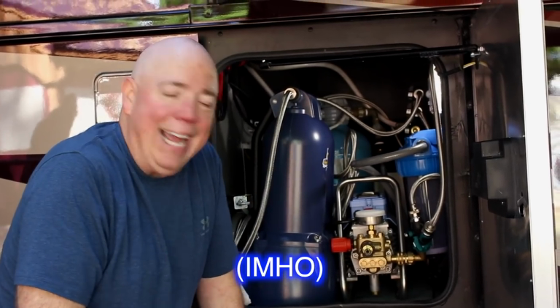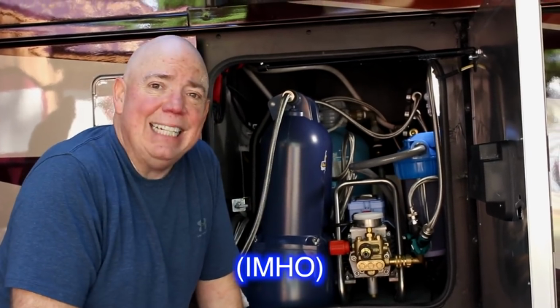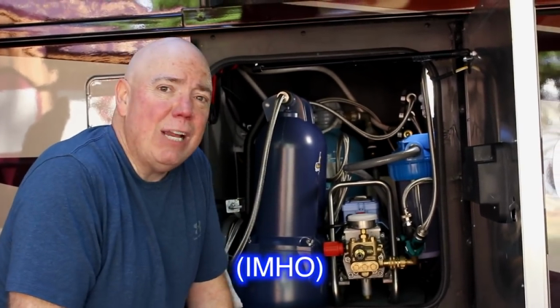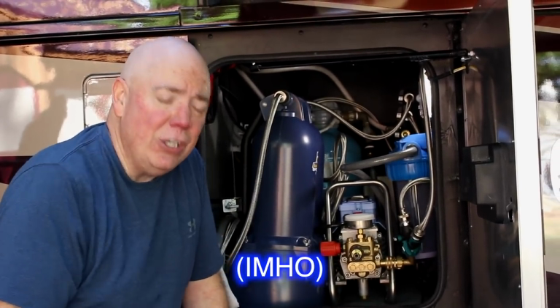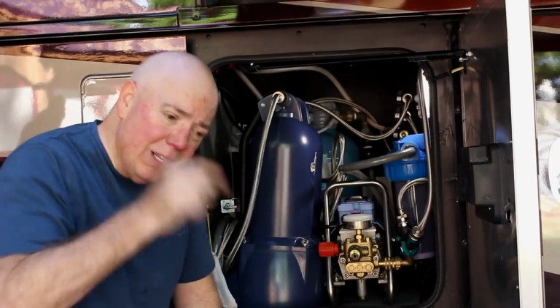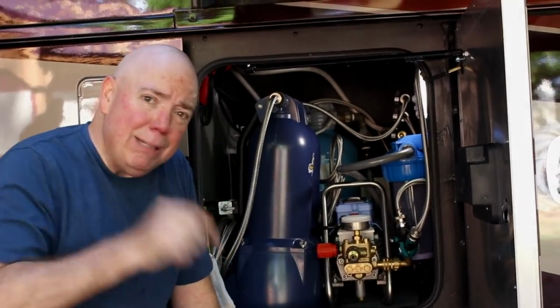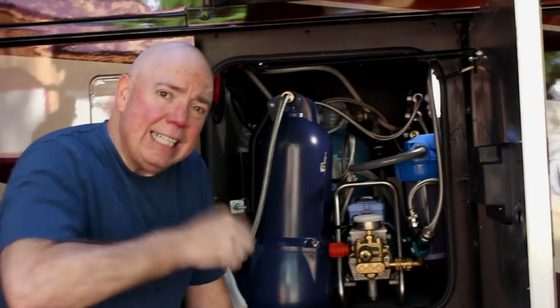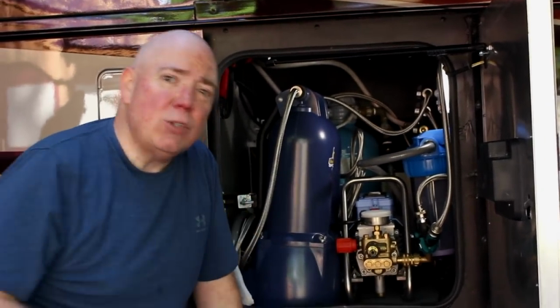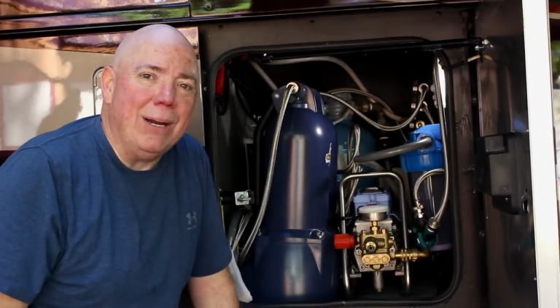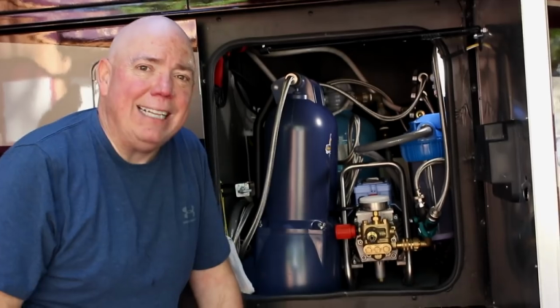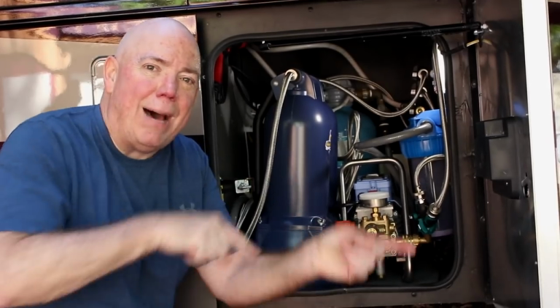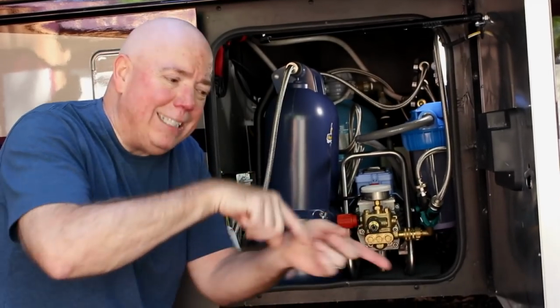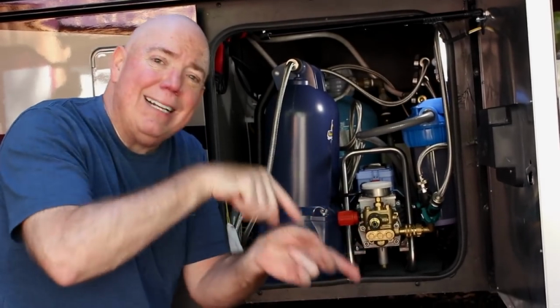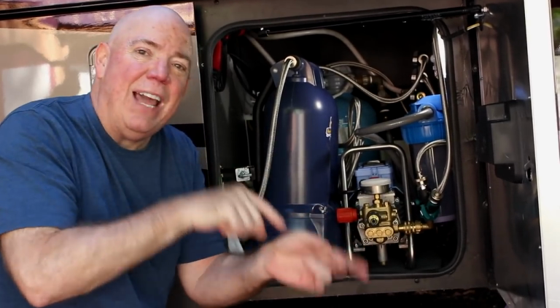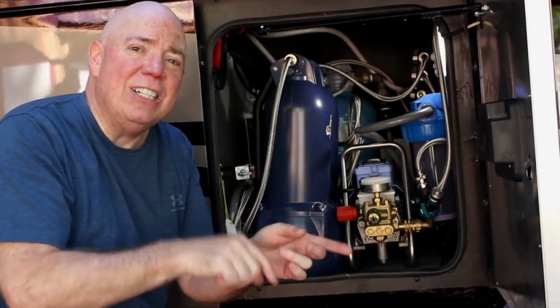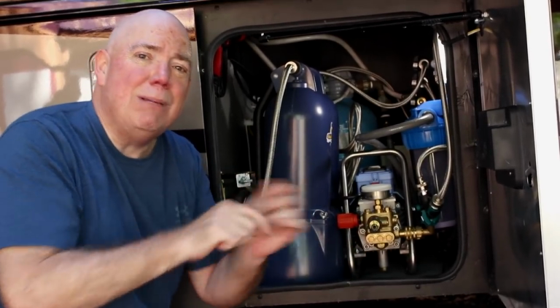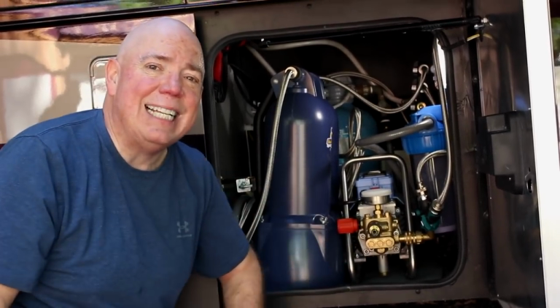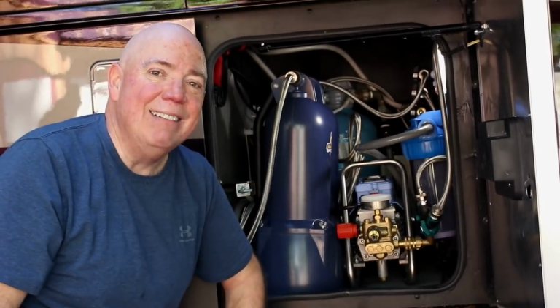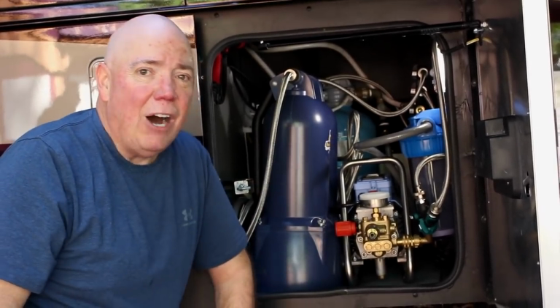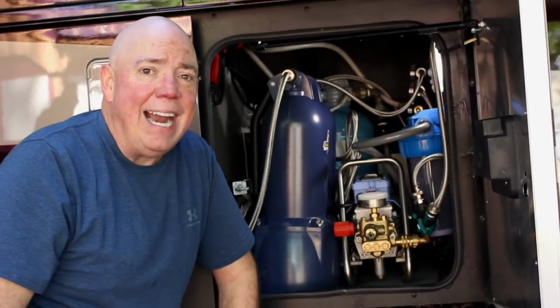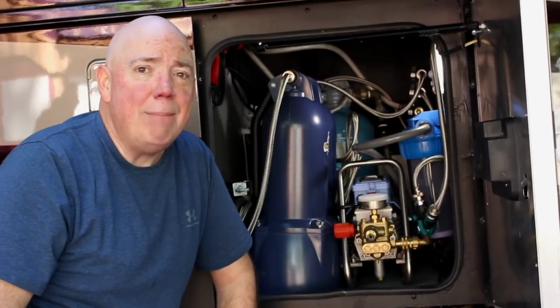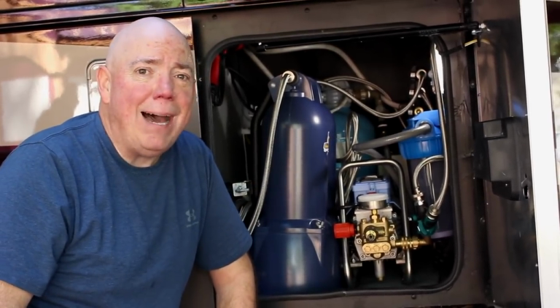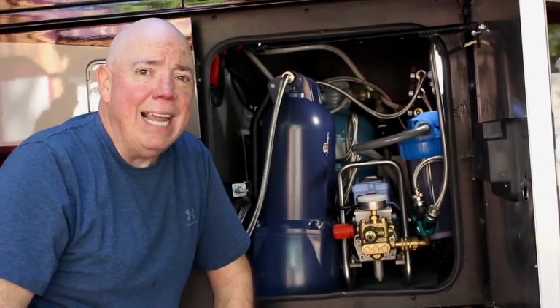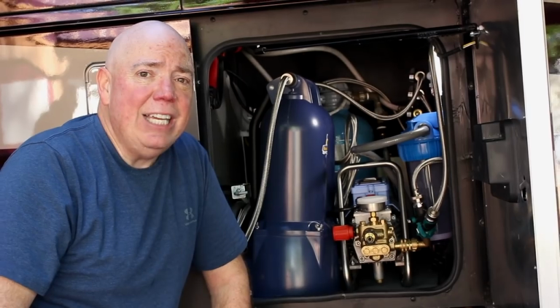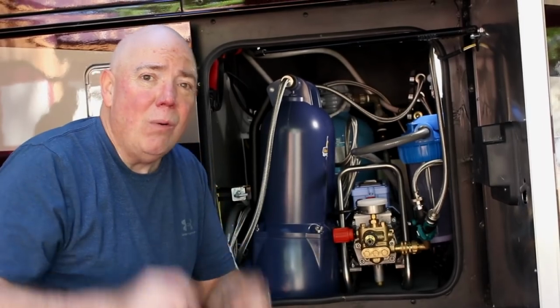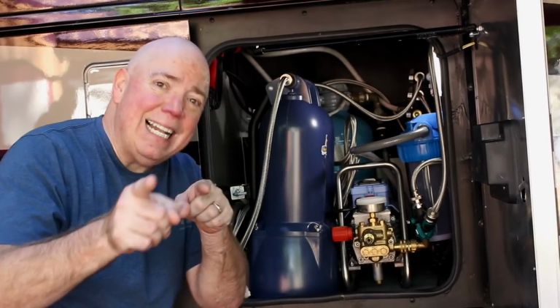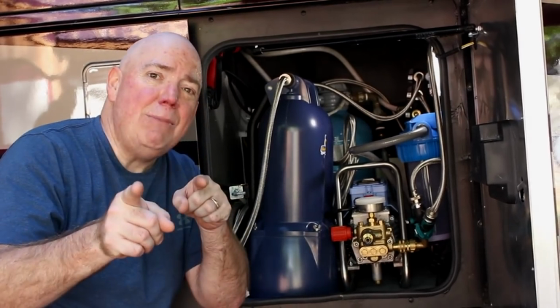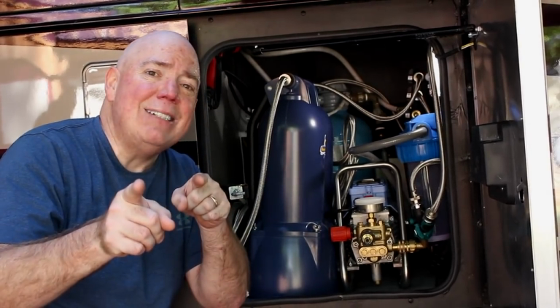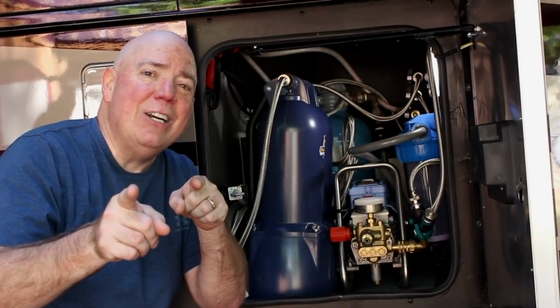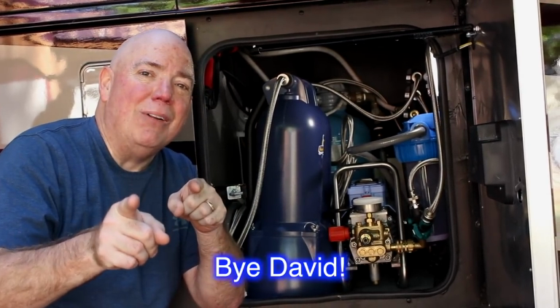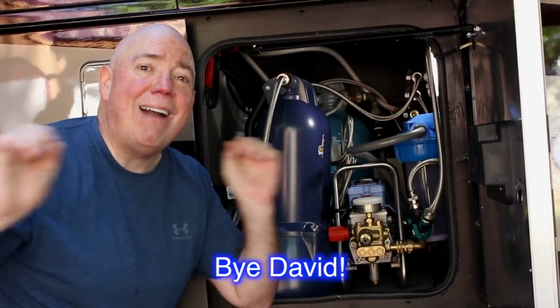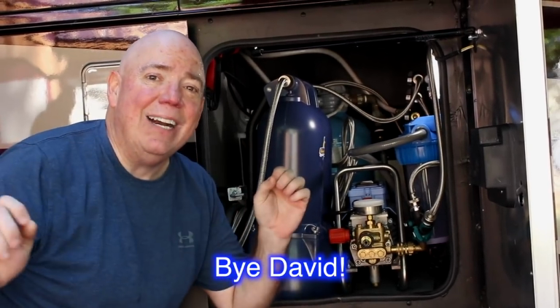If you like what we do, please click the subscribe button. If you haven't done so, please click that. Other than that, I'm Dave Bott asking you — when's the last time you got outside your bubble? We're out of here.